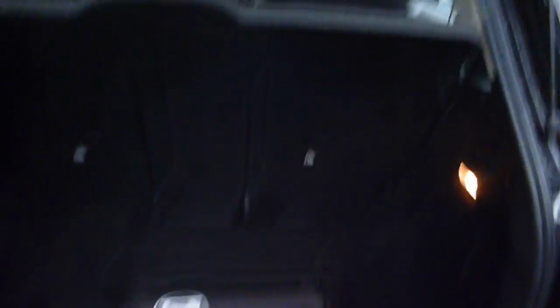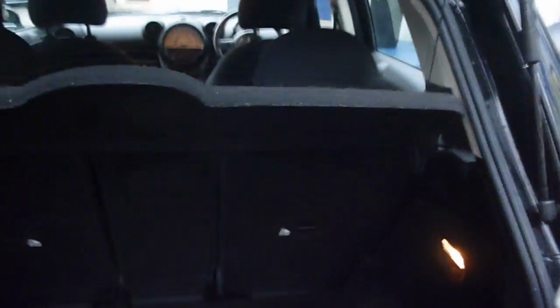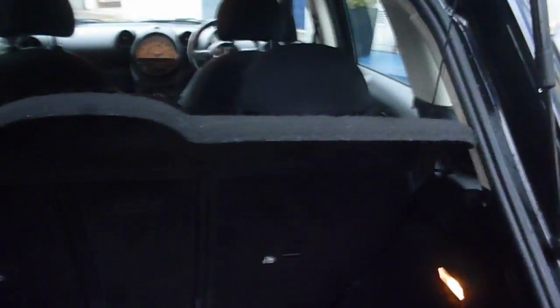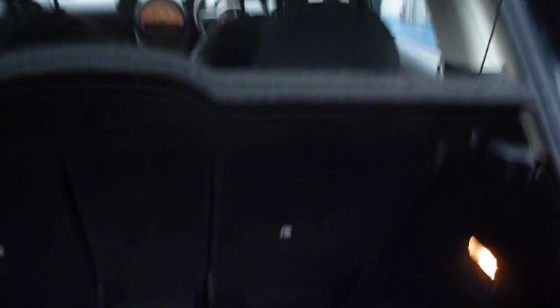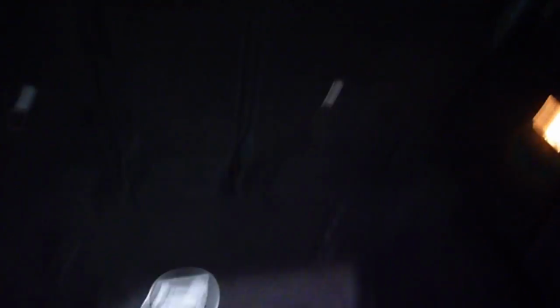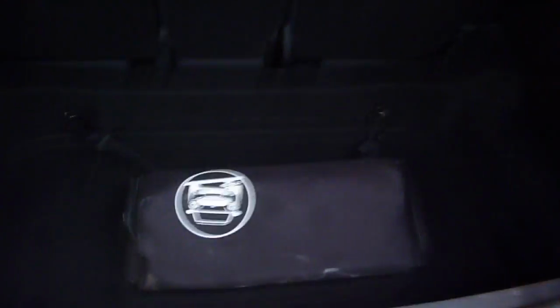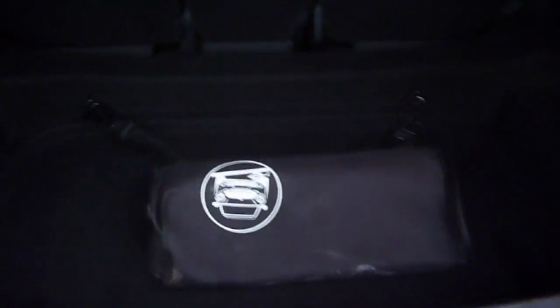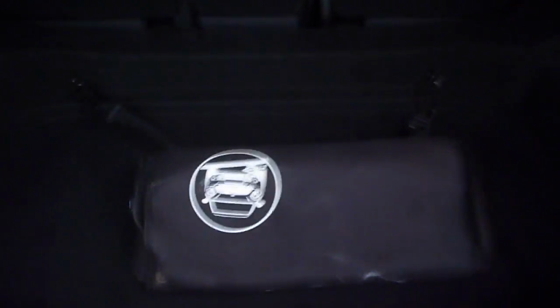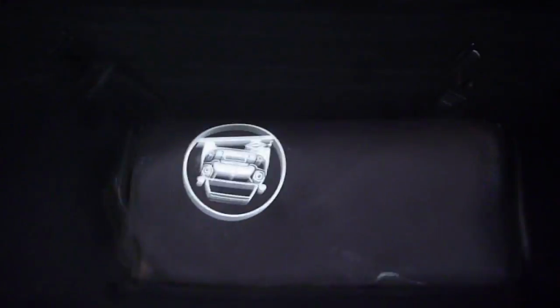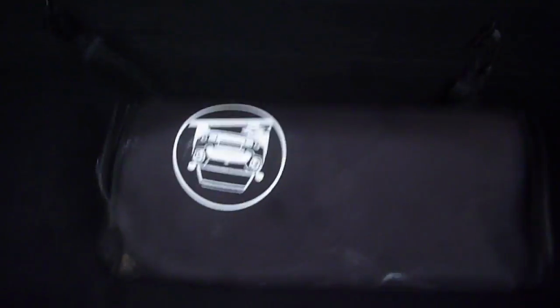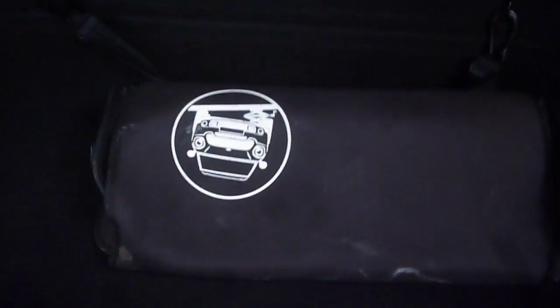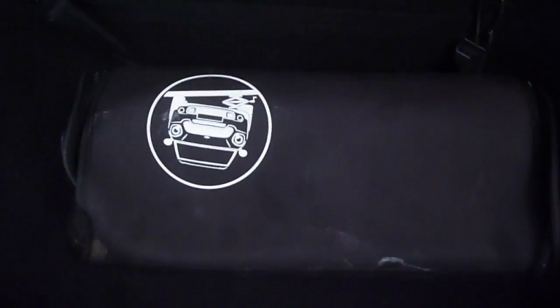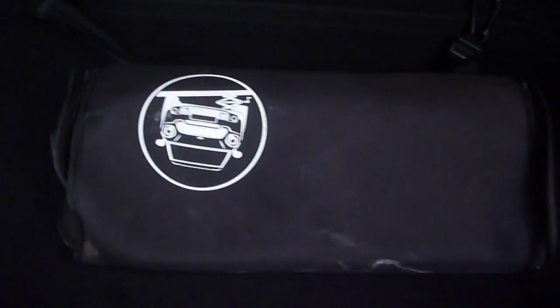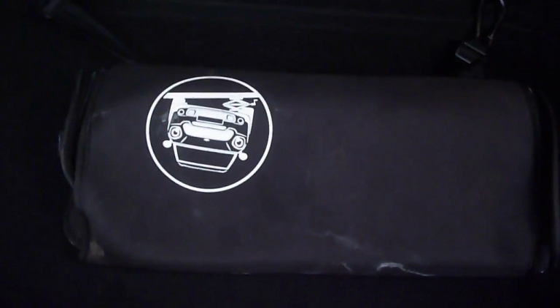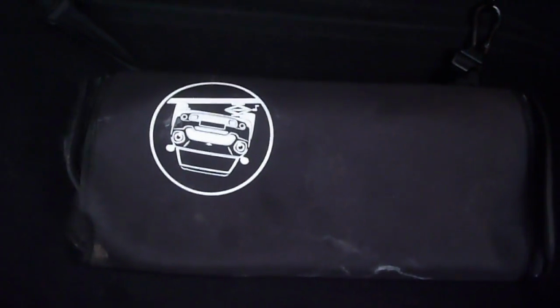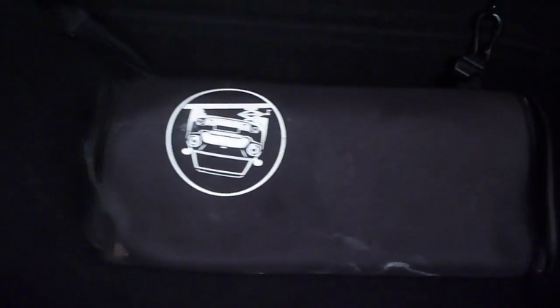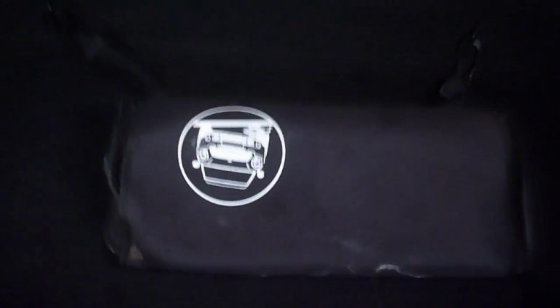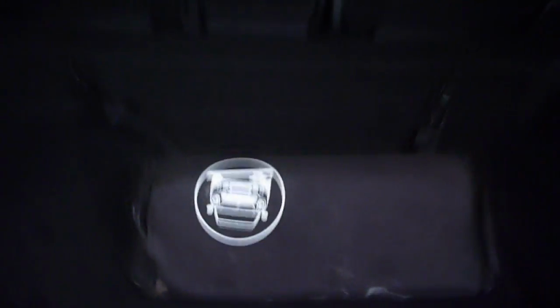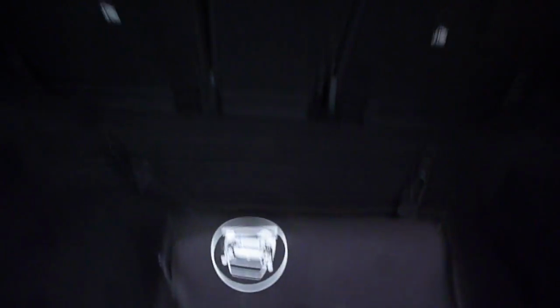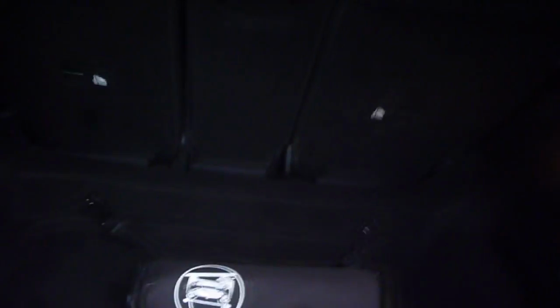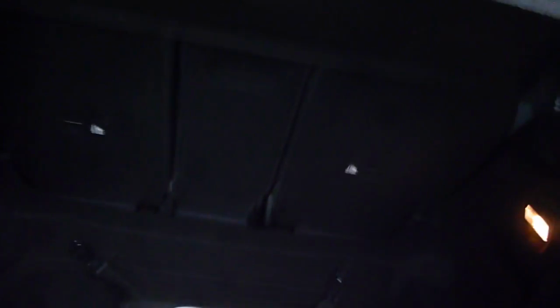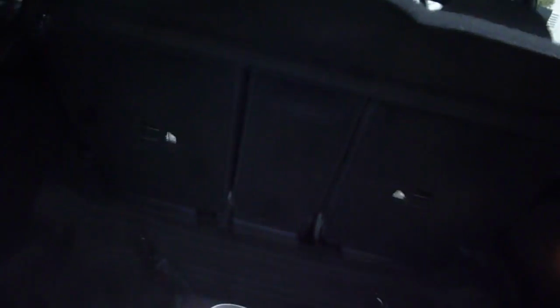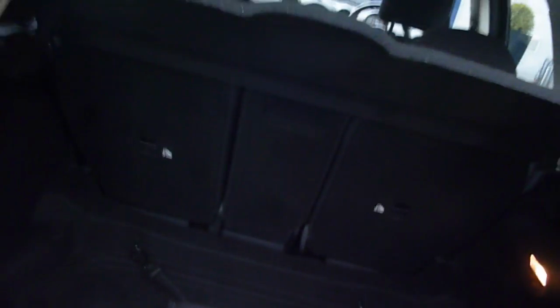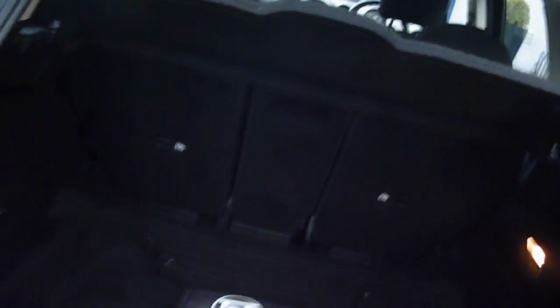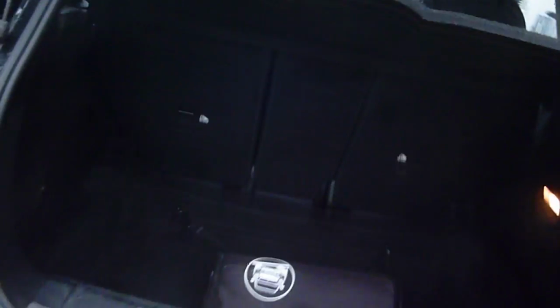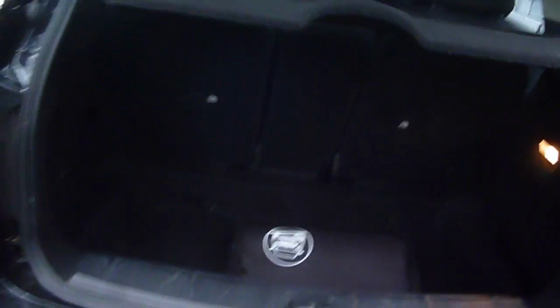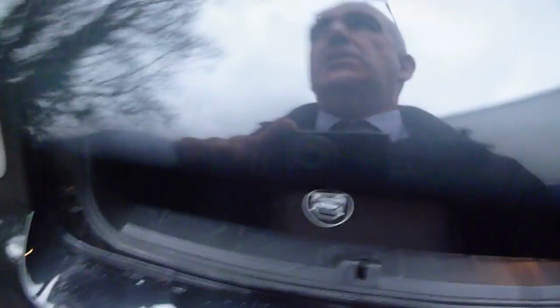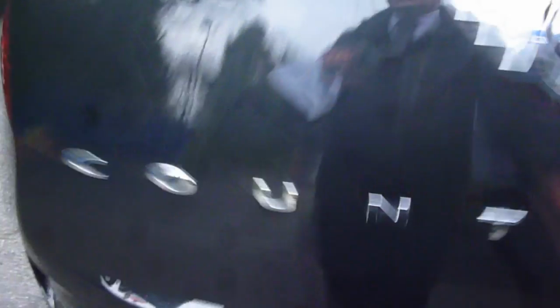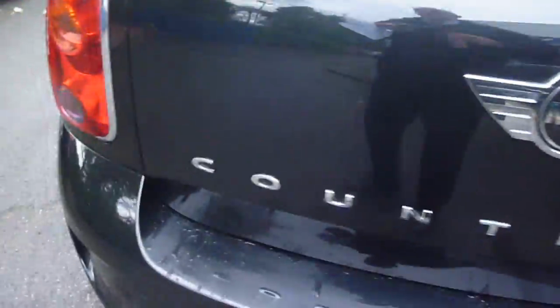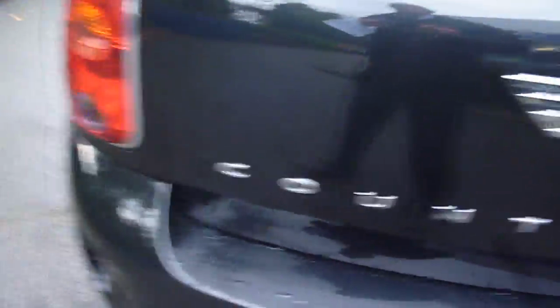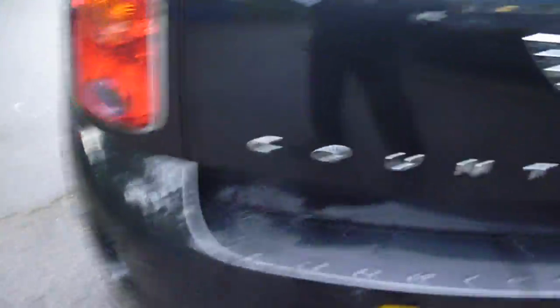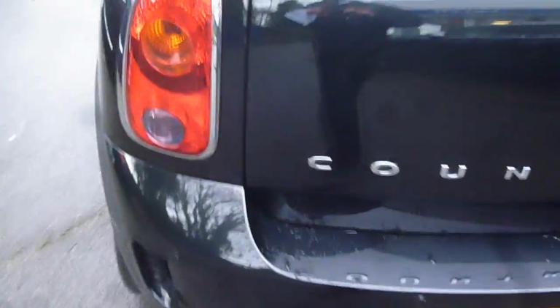Parcel shelf present and fitted, boot area nice and clean. The jack is in the bag and the tyre inflator is under the passenger front seat.